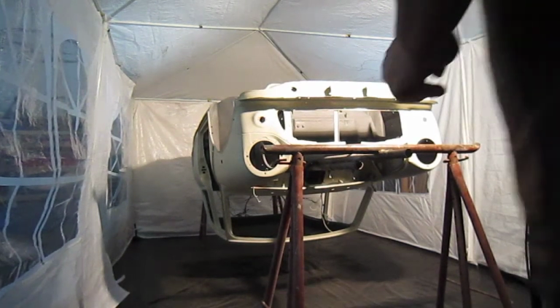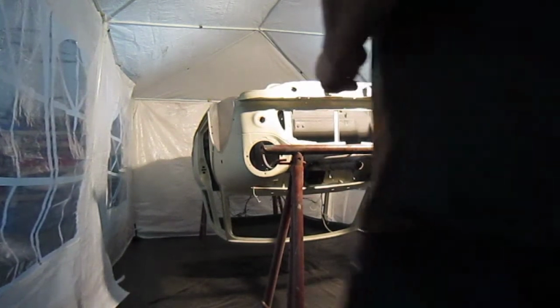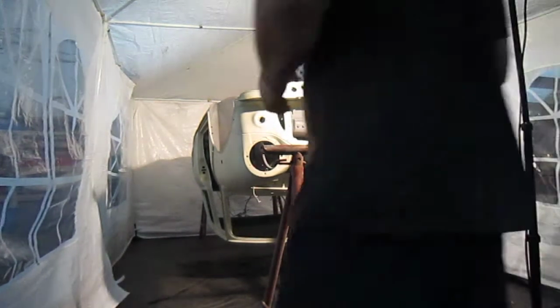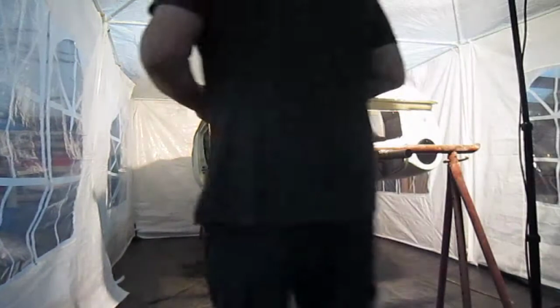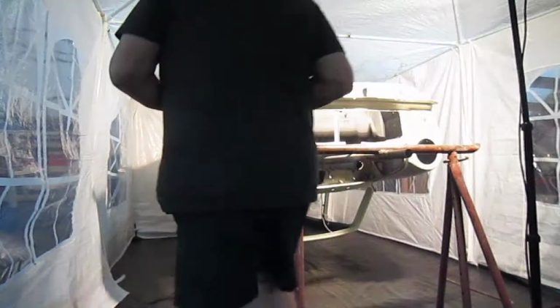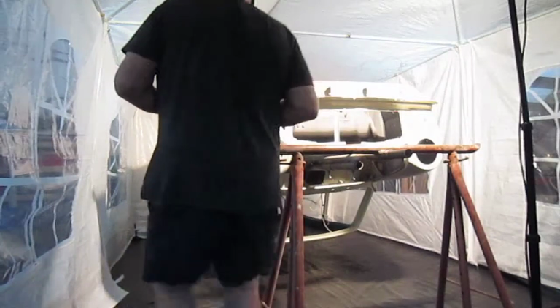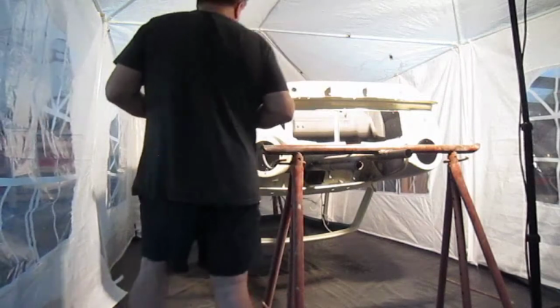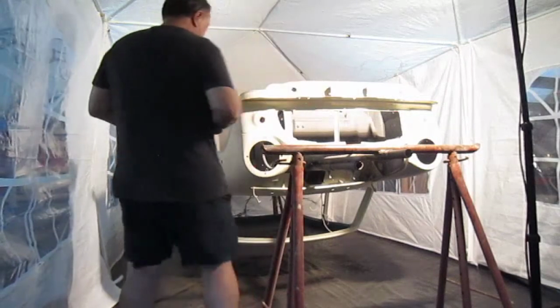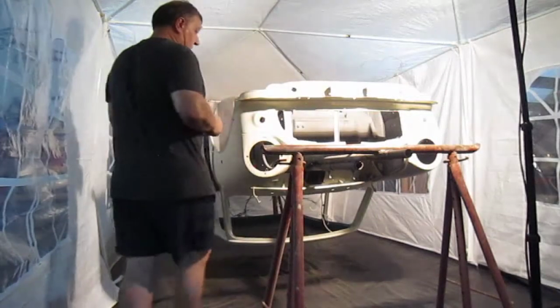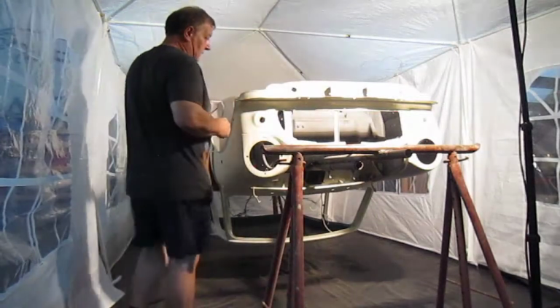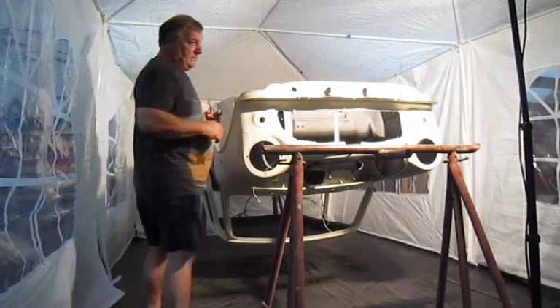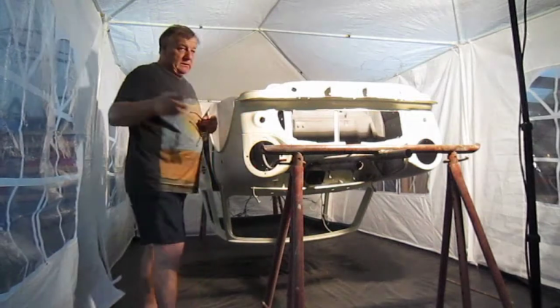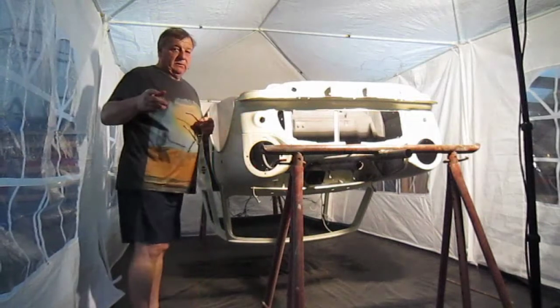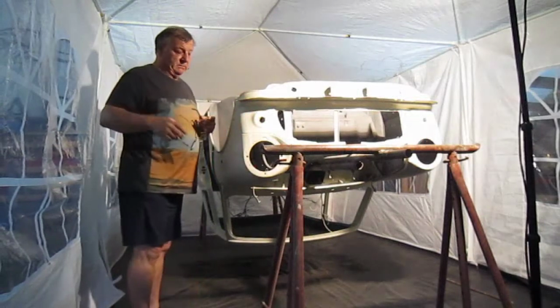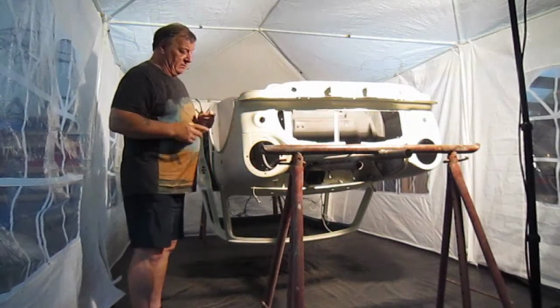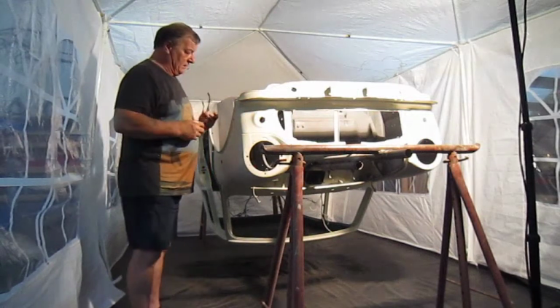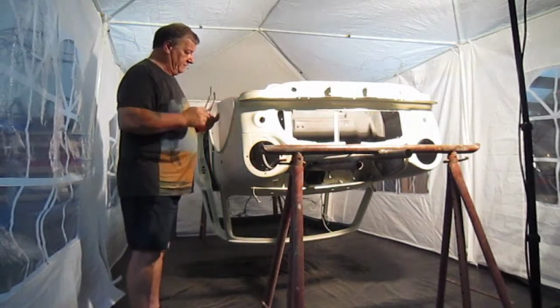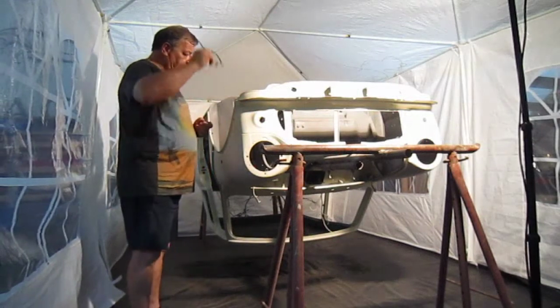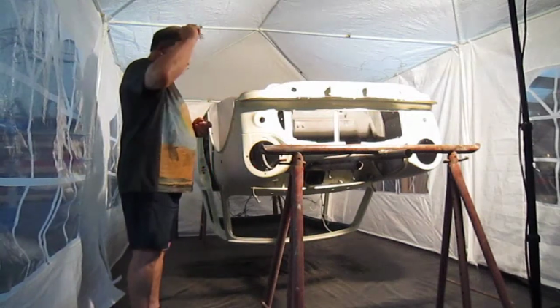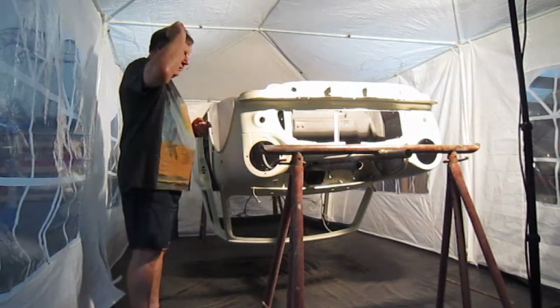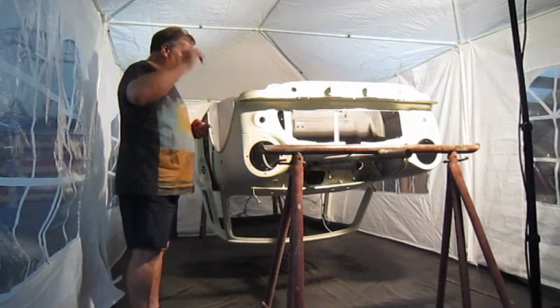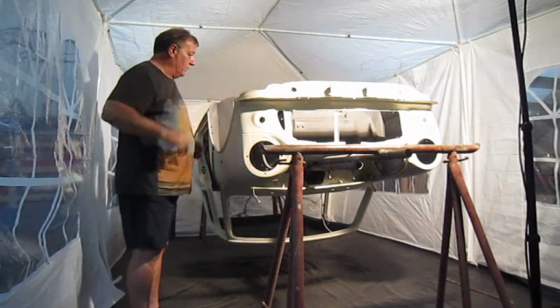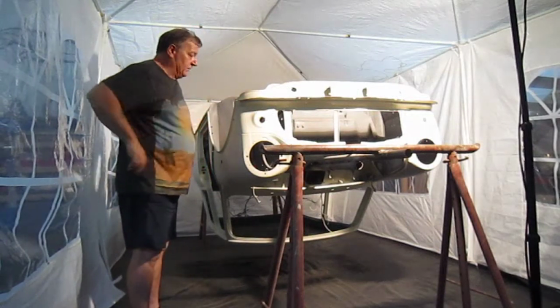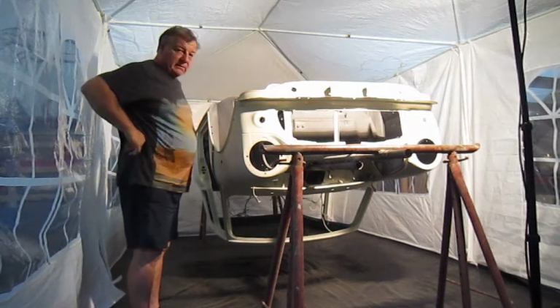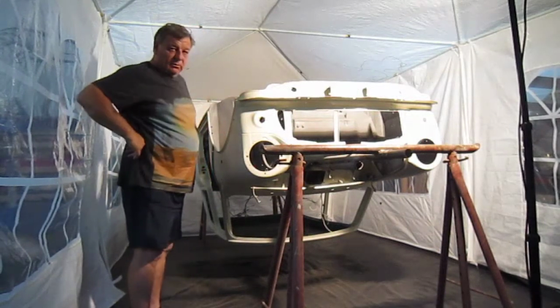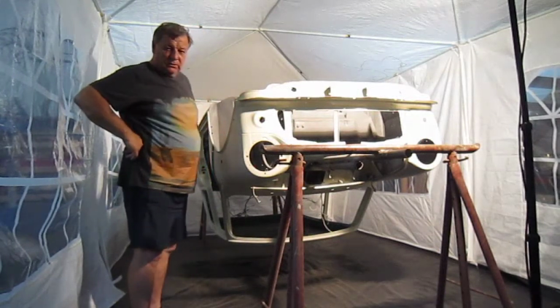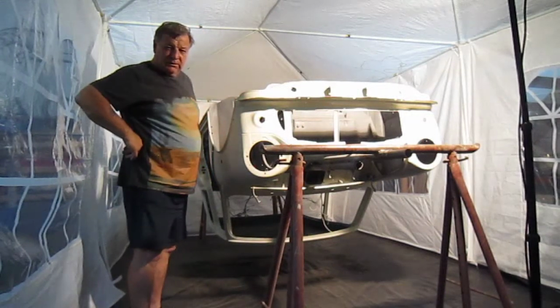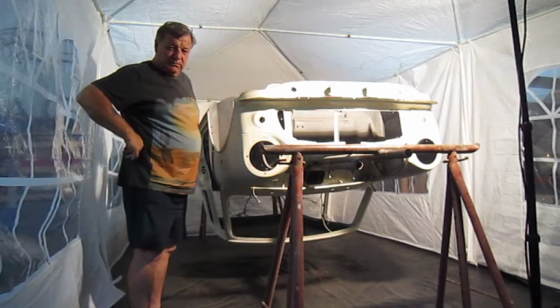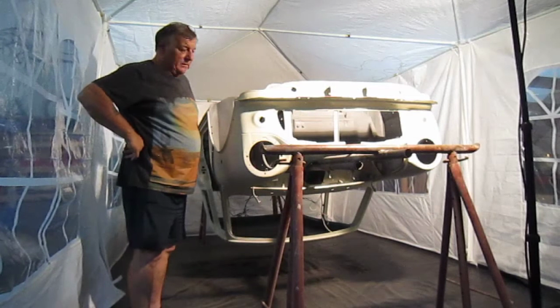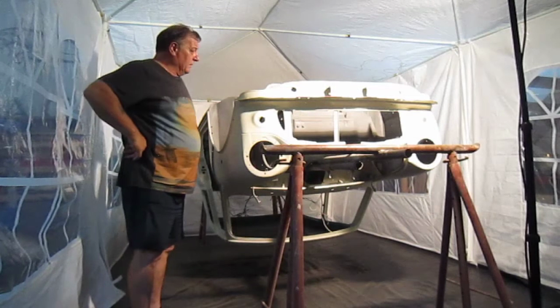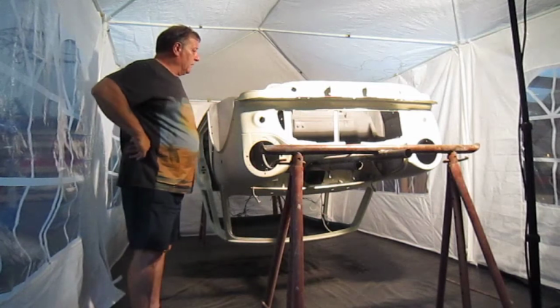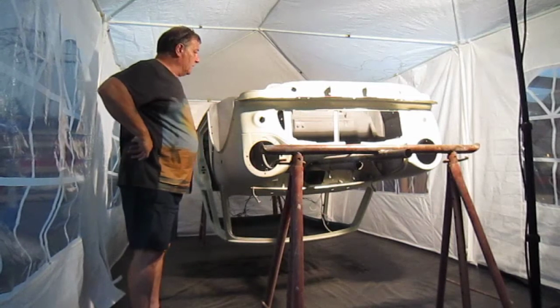Sorry about that. I have to make a second video. I didn't realise the battery was down and it just went off. It doesn't give any warning — you'd think it would make a noise.